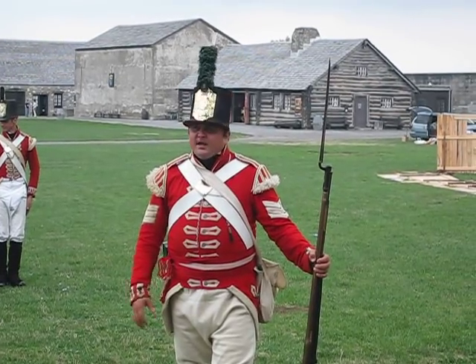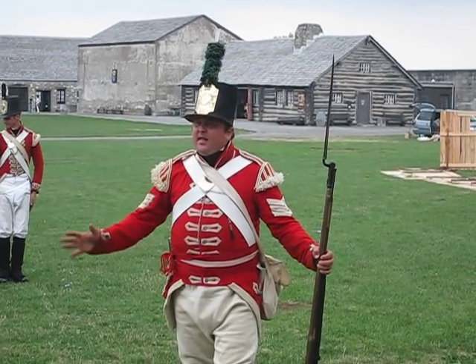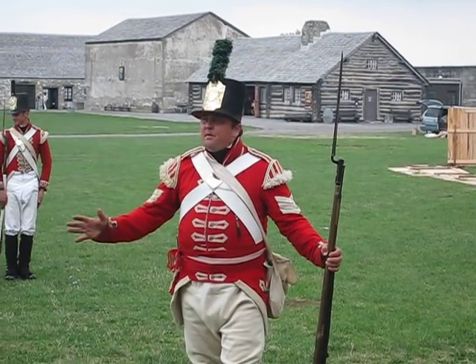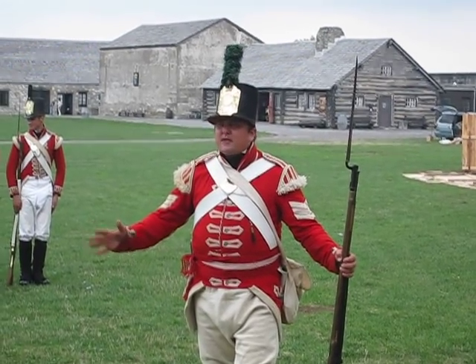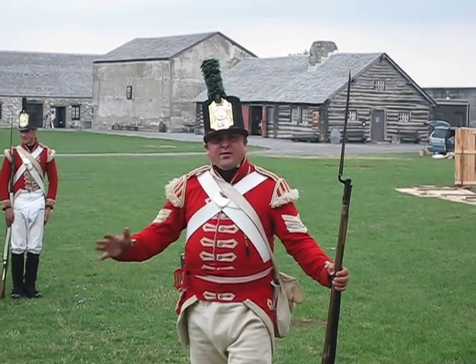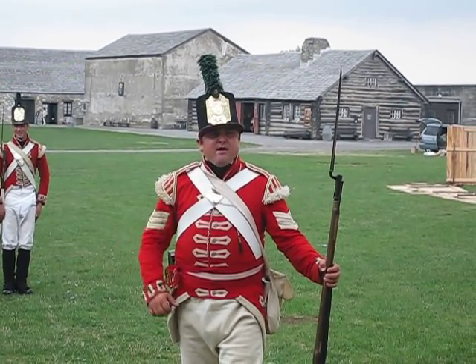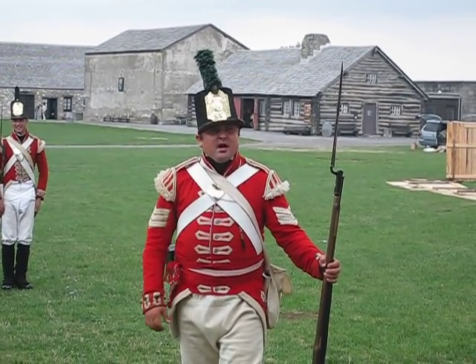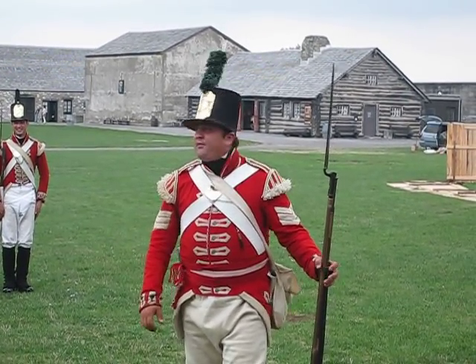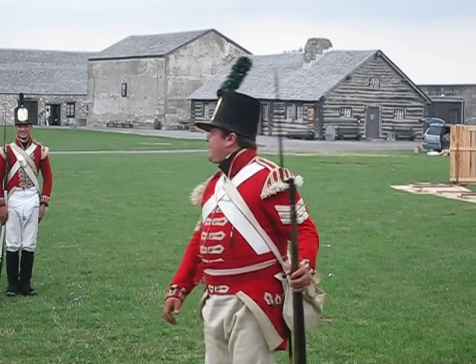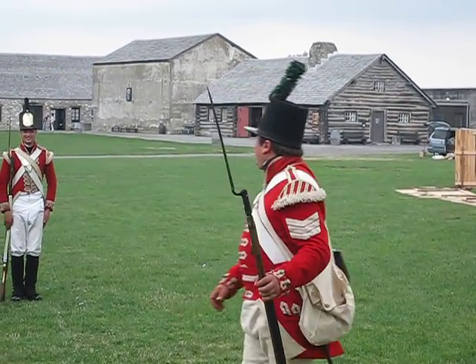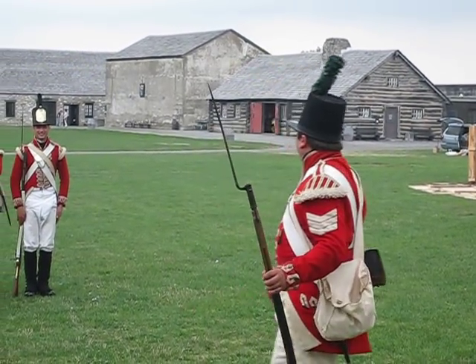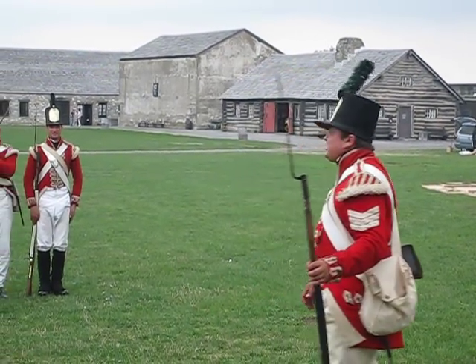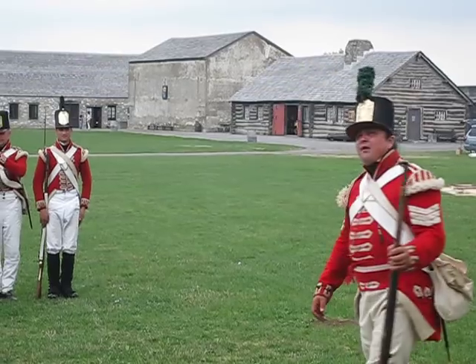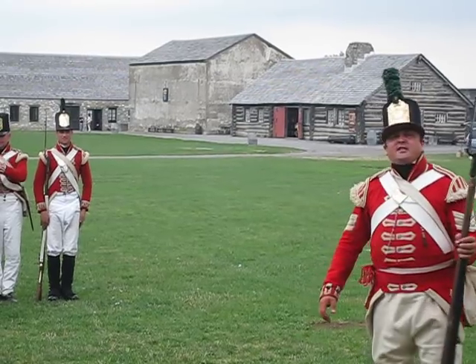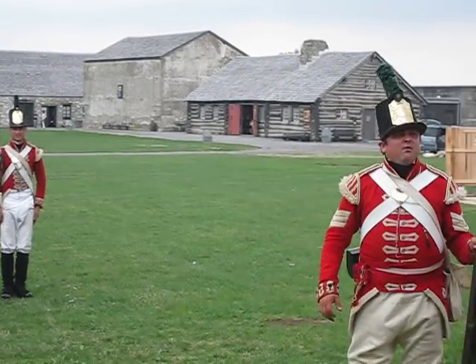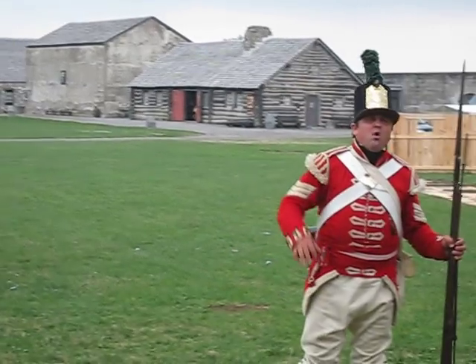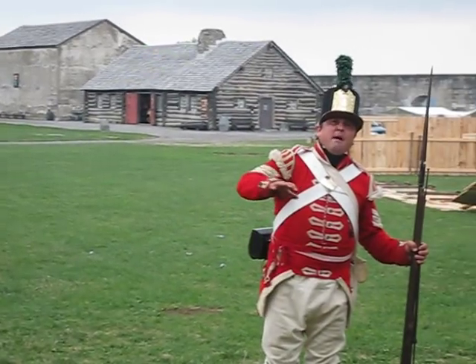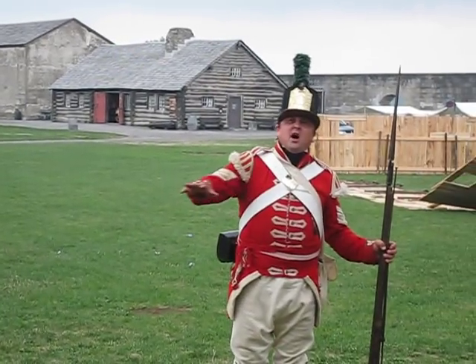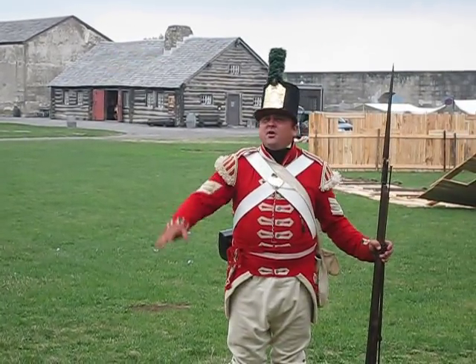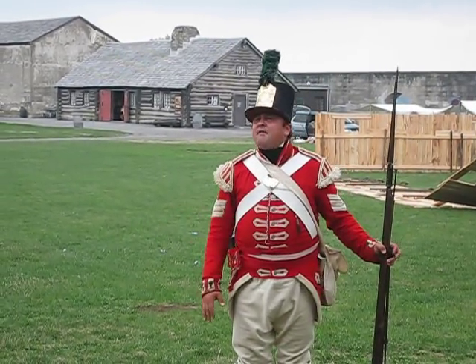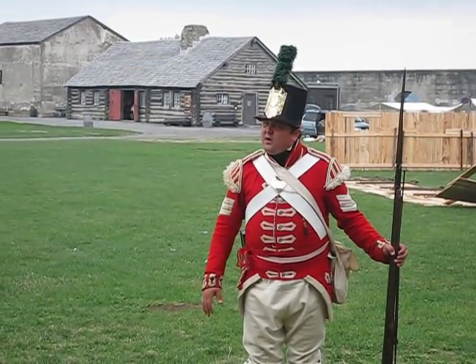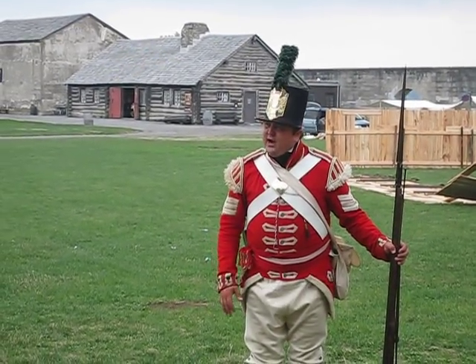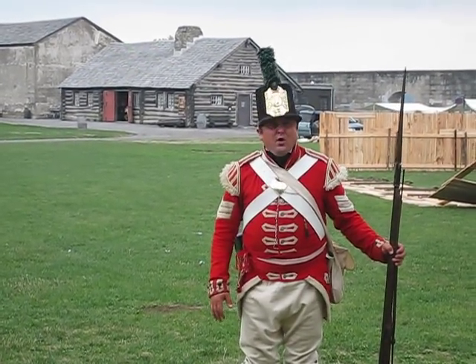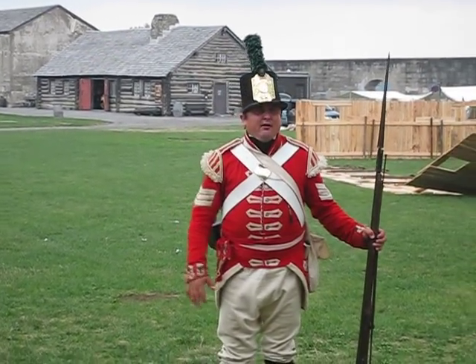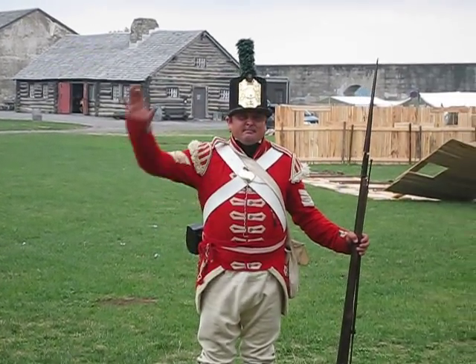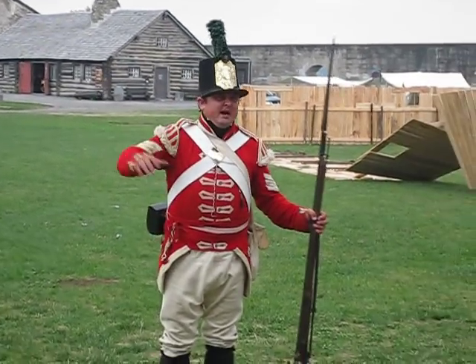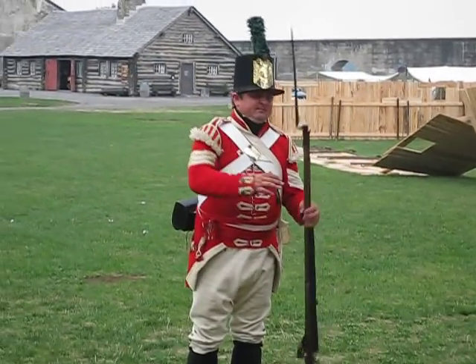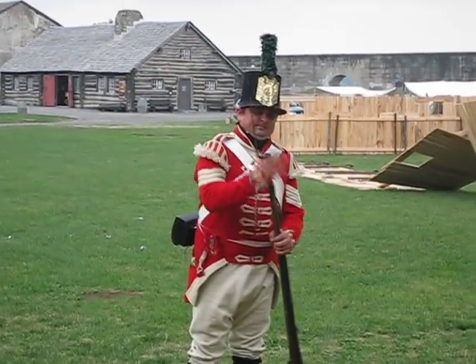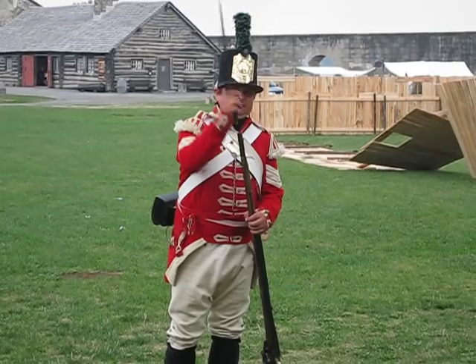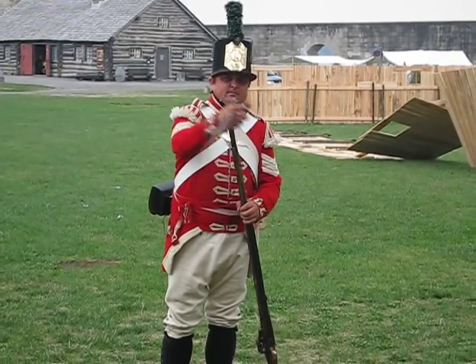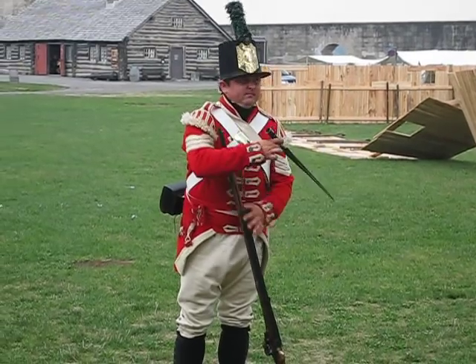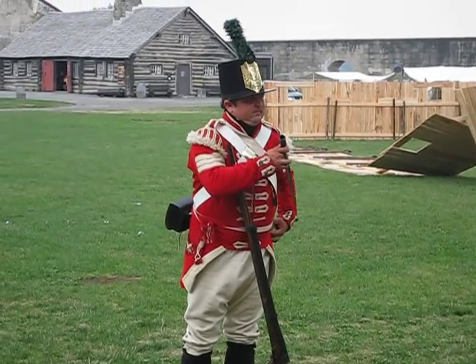At this point I'd like to thank you very much. If you have any questions, feel free to stick around — I'm more than happy to talk to you. Have a wonderful day here at Fort George. Thank you very much.